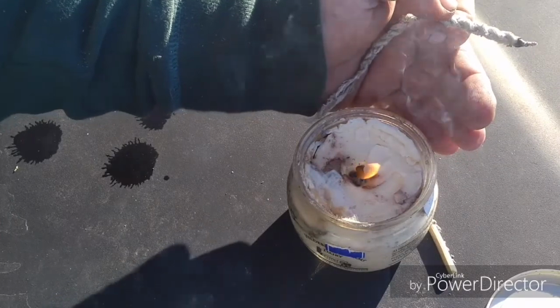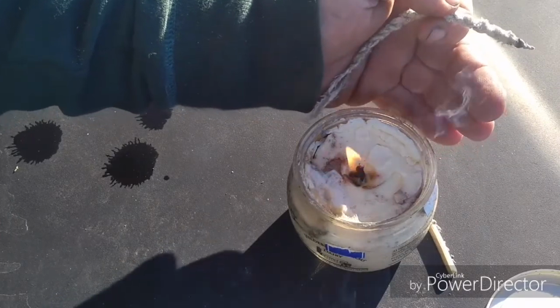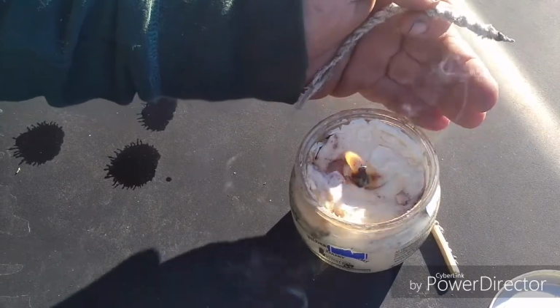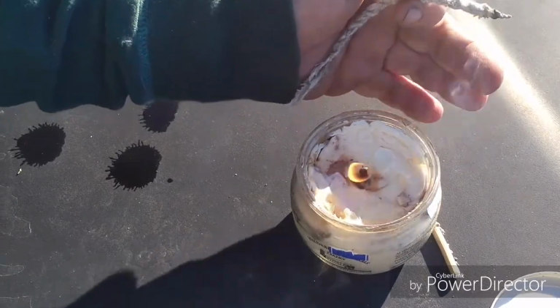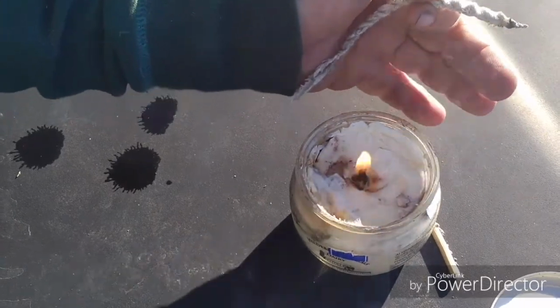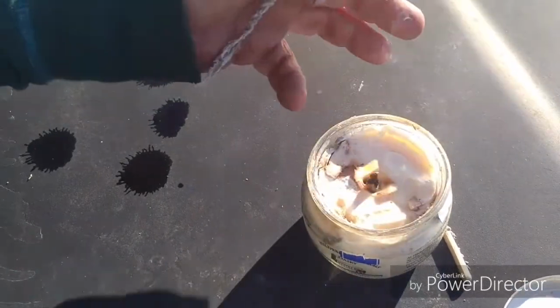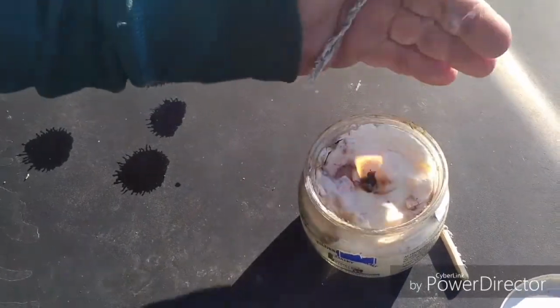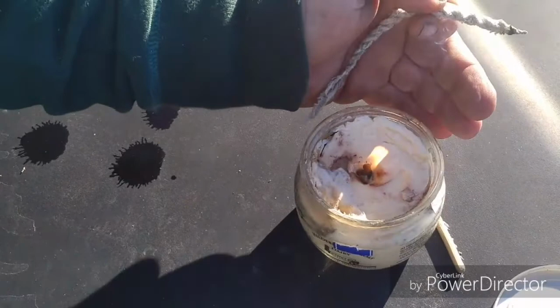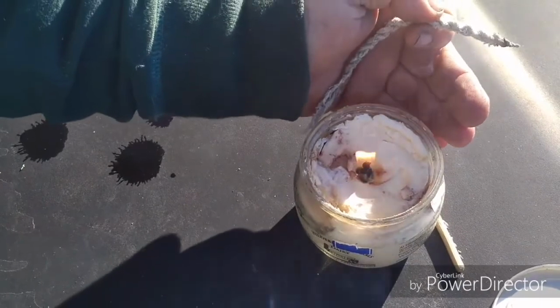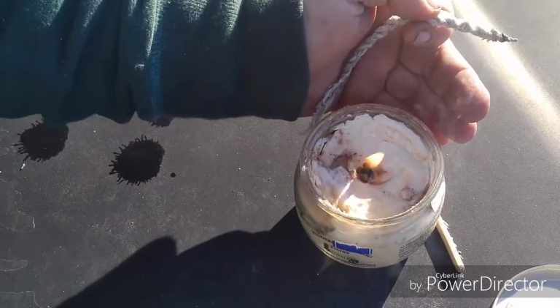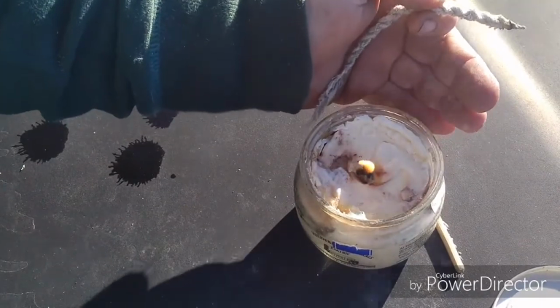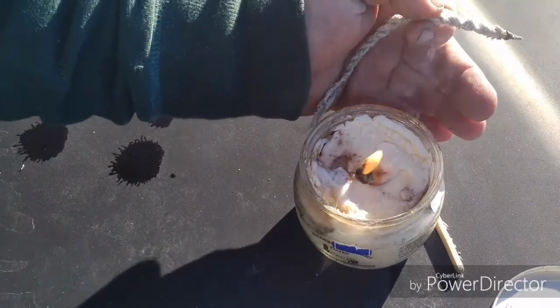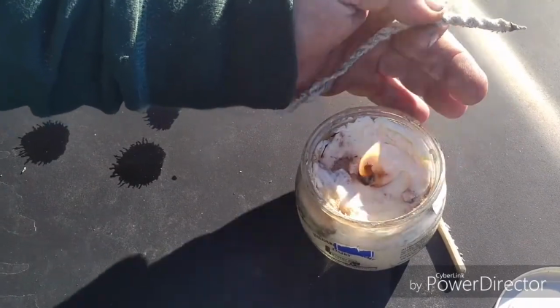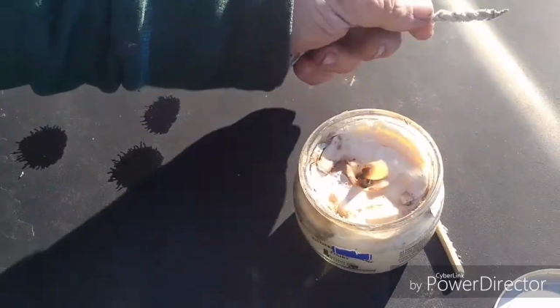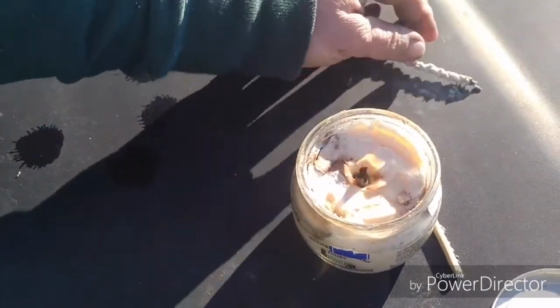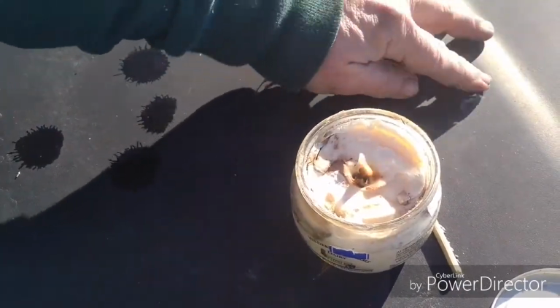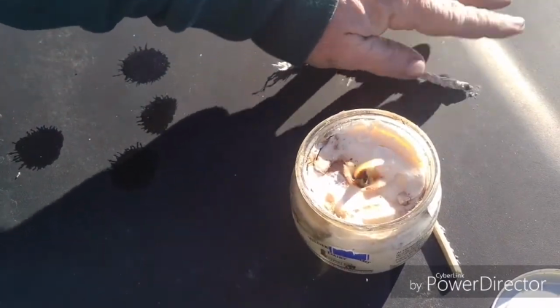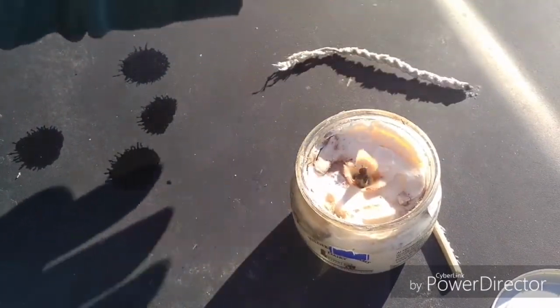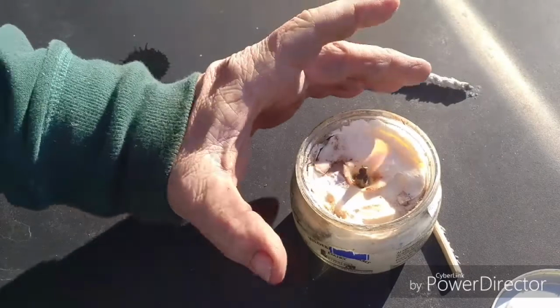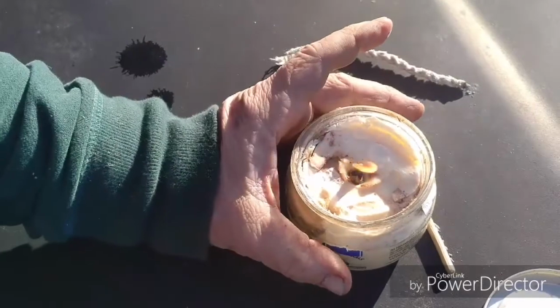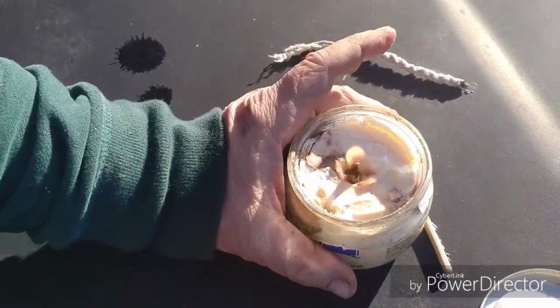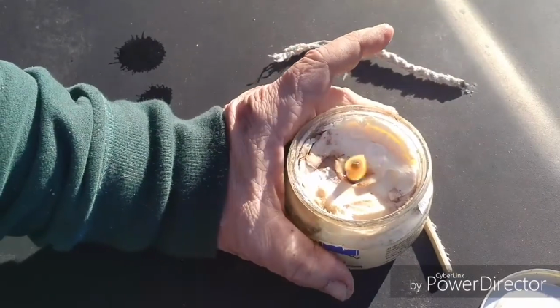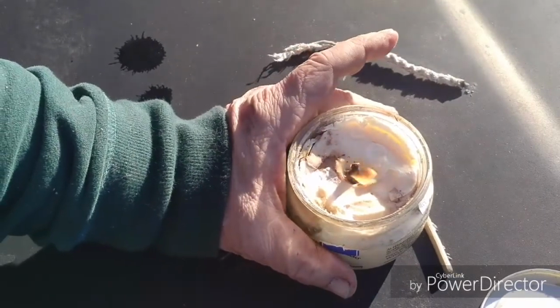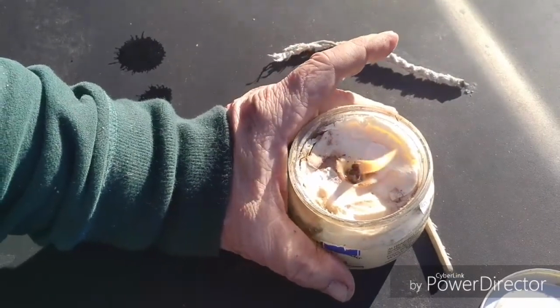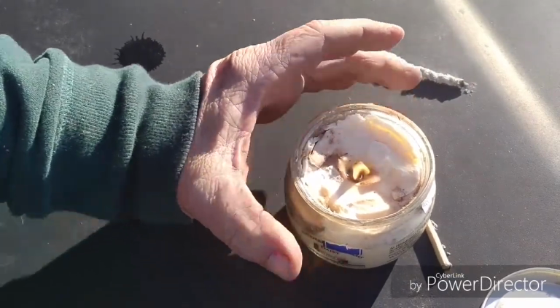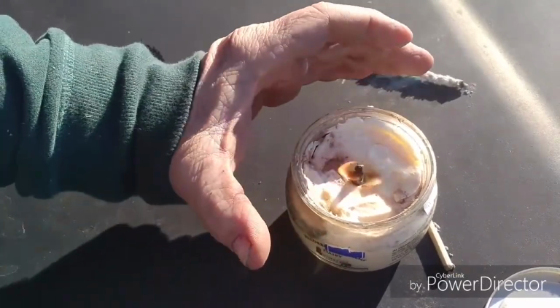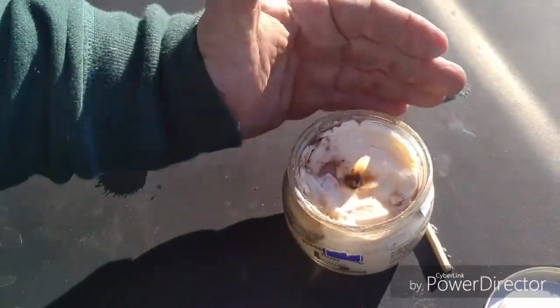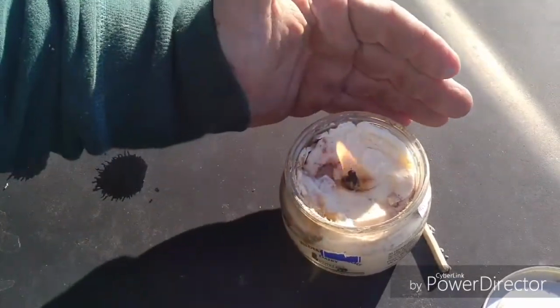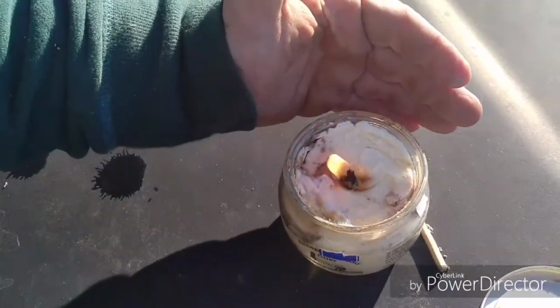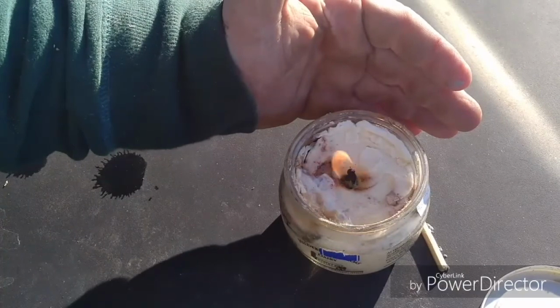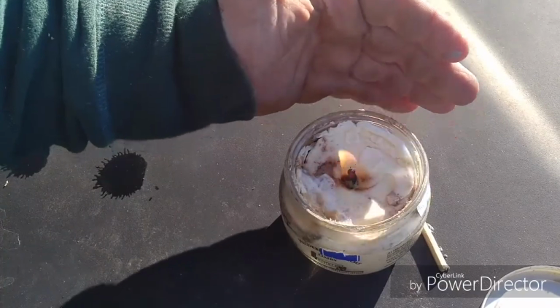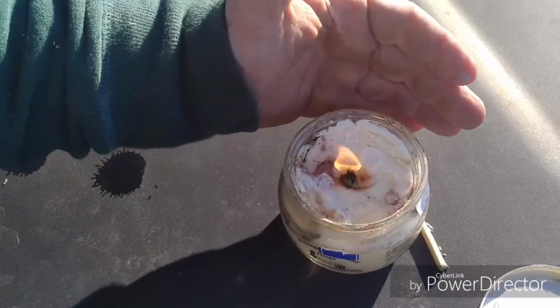This will hold pretty well, but if you let it go a long time you can melt a big enough vat of melted butter that it might lay the wick over. I made the wick big enough that it might be okay, but in any case this is for temporary light.